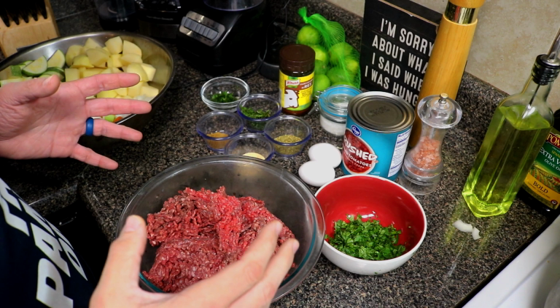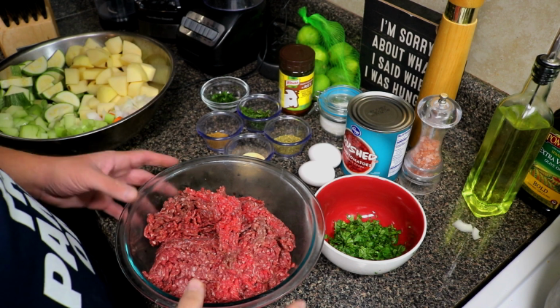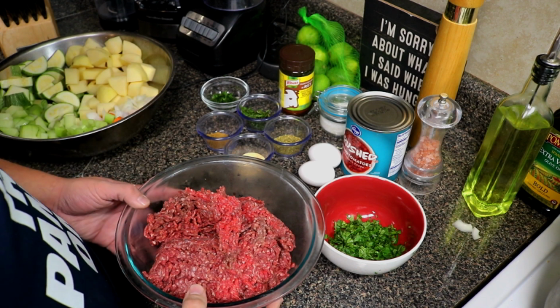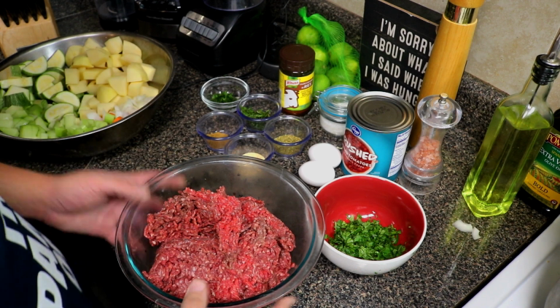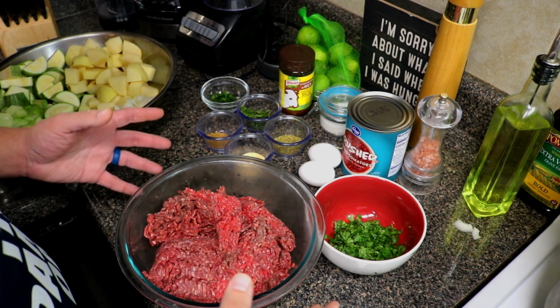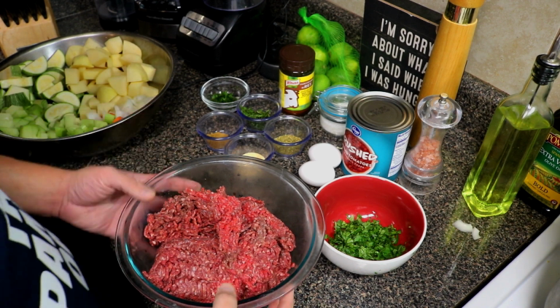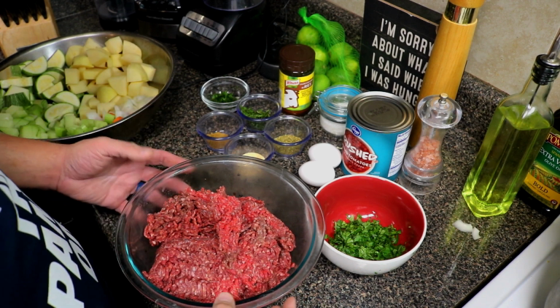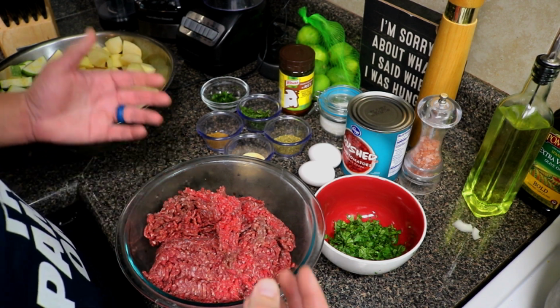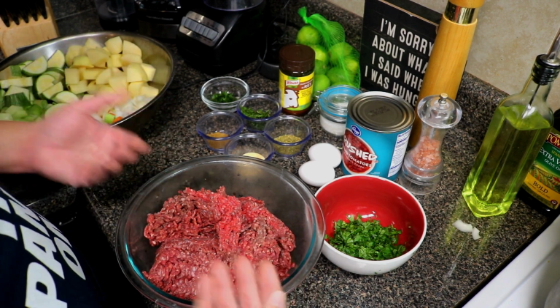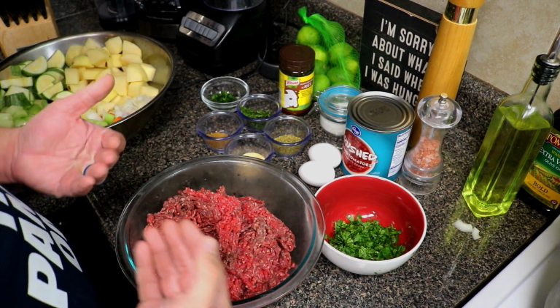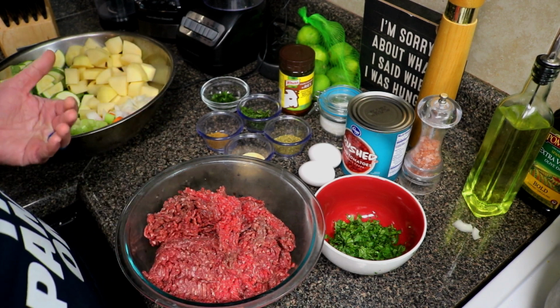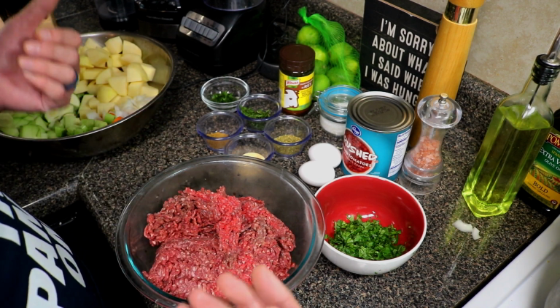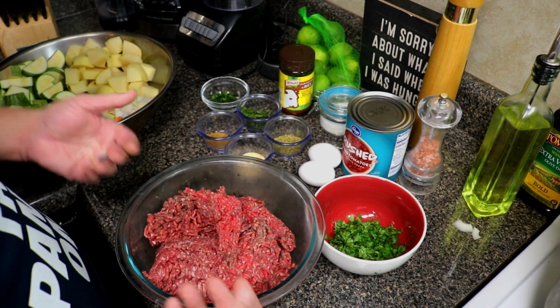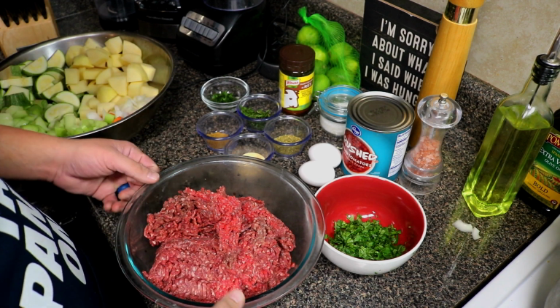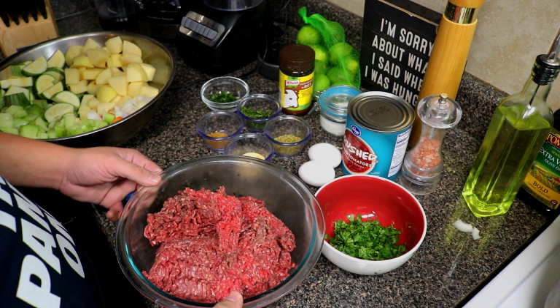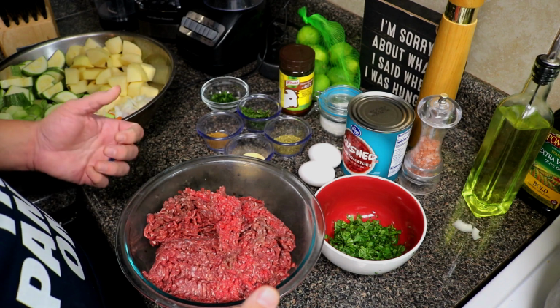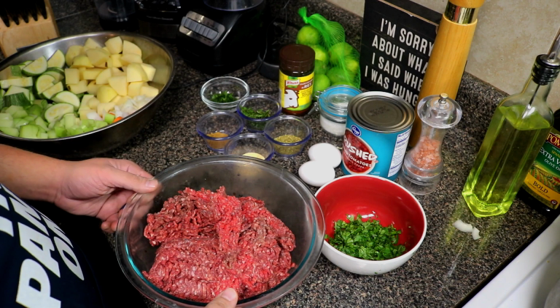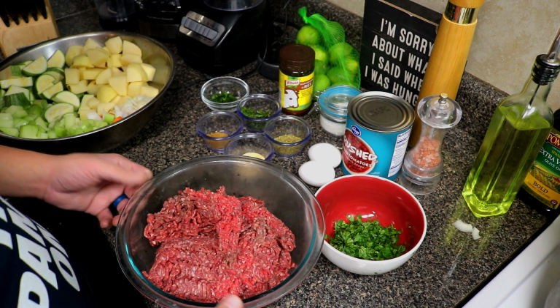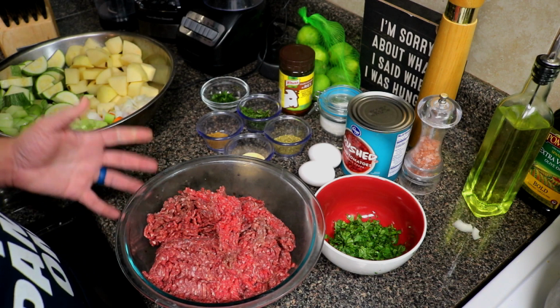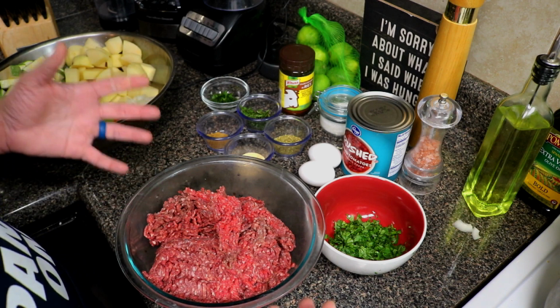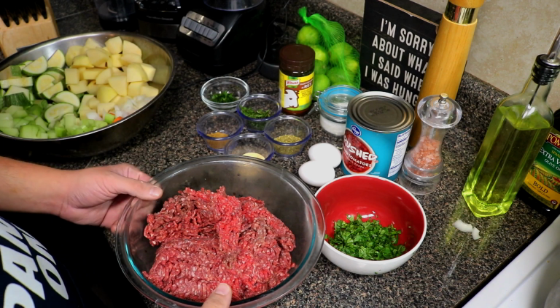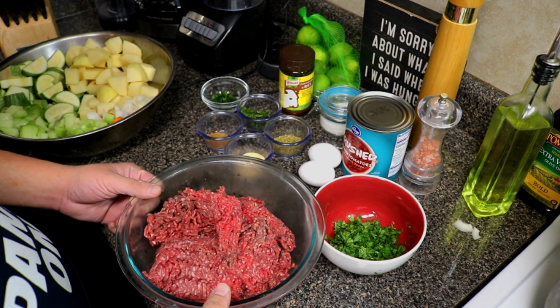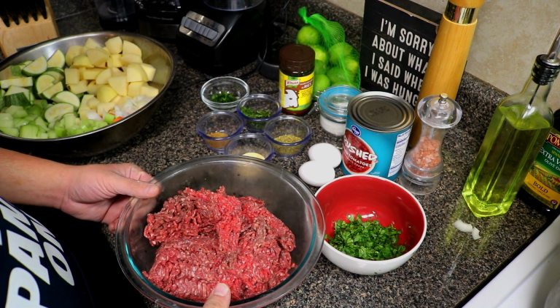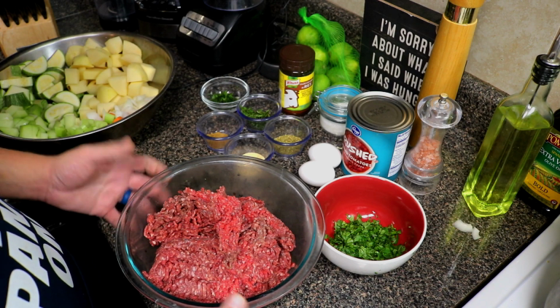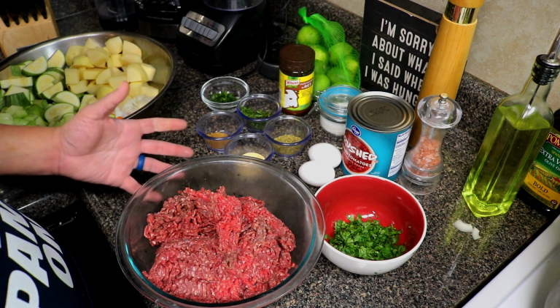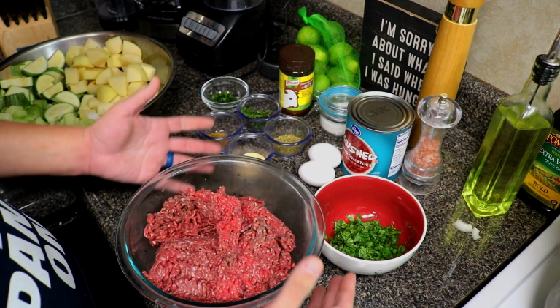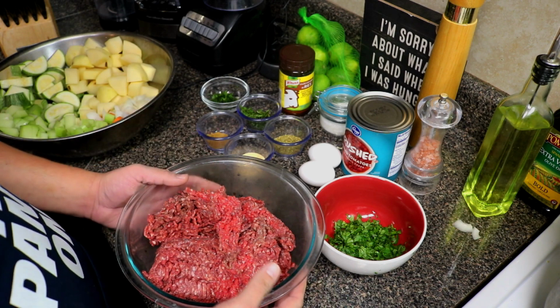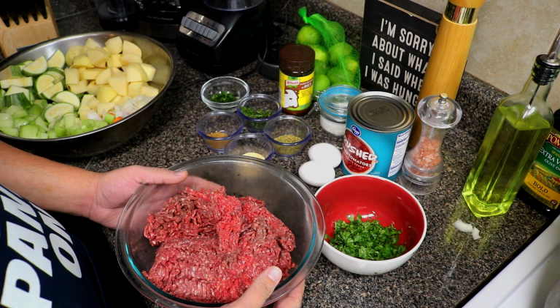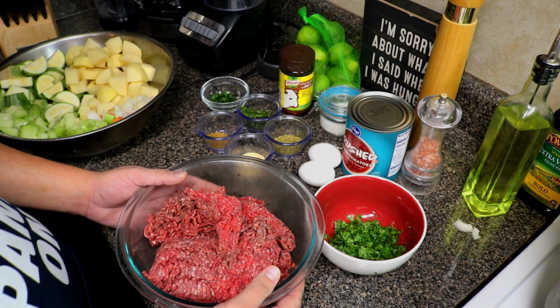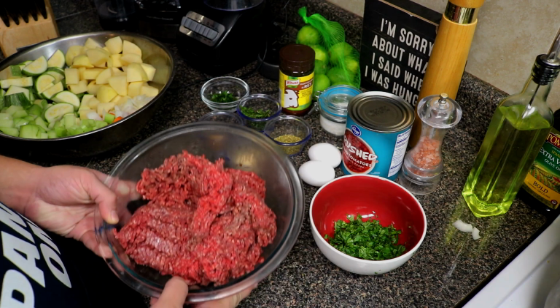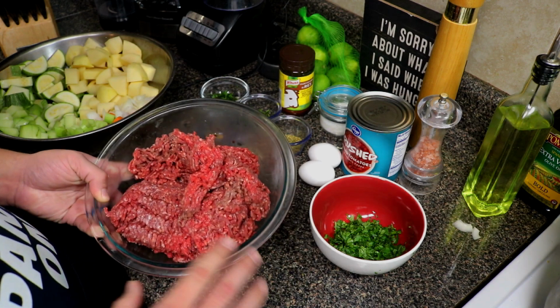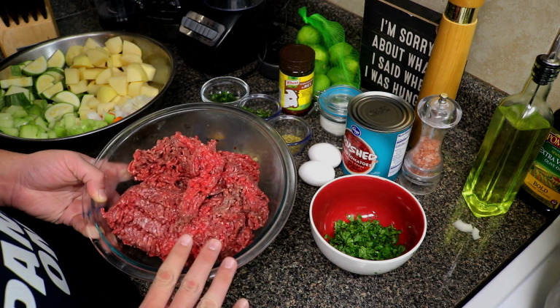Let's go over the ingredients for albondigas. When I make albondigas, I make a huge batch — it's cooked in a big pot and I invite family and friends over and we just have a wonderful dinner.